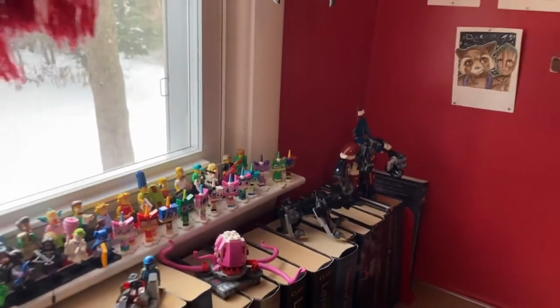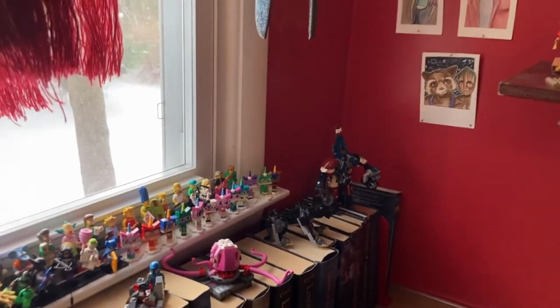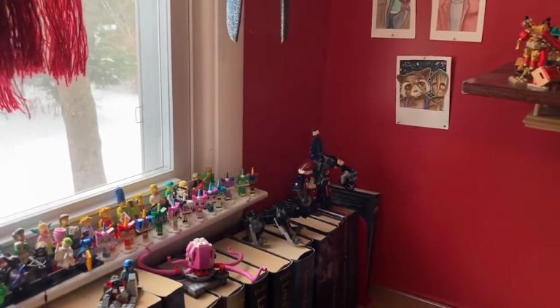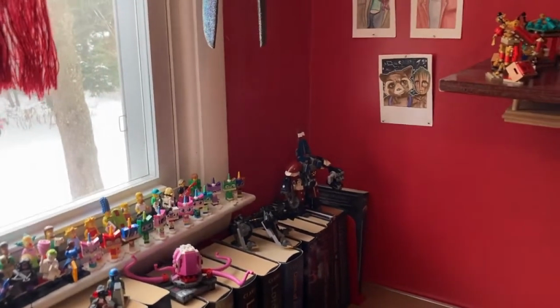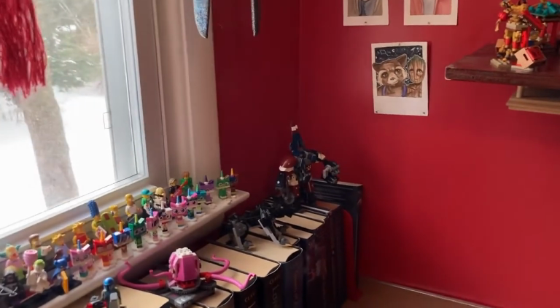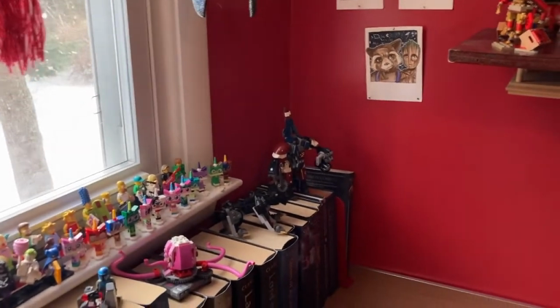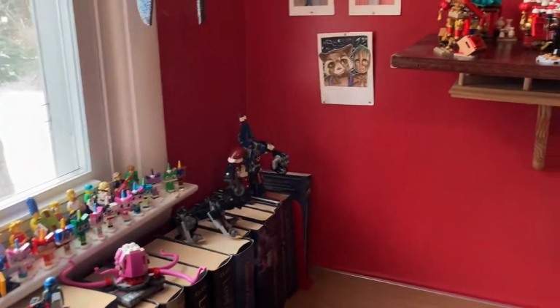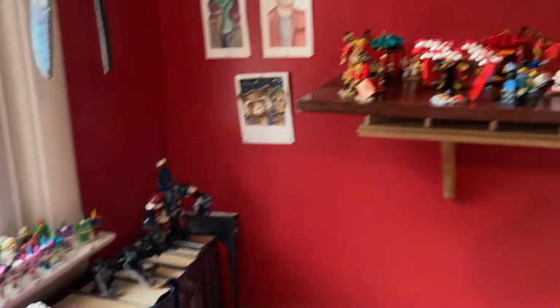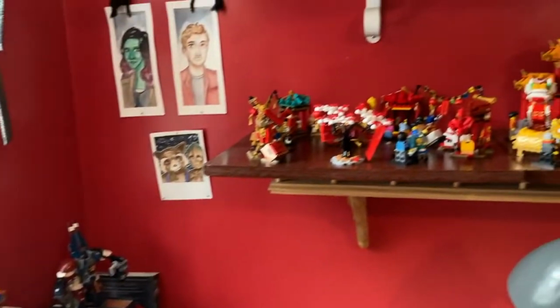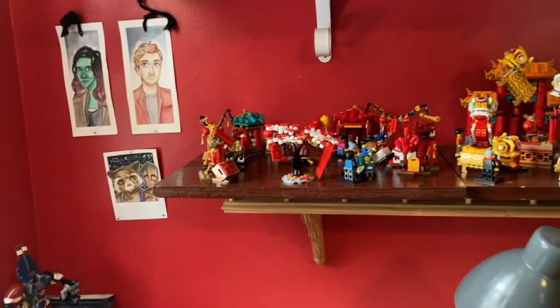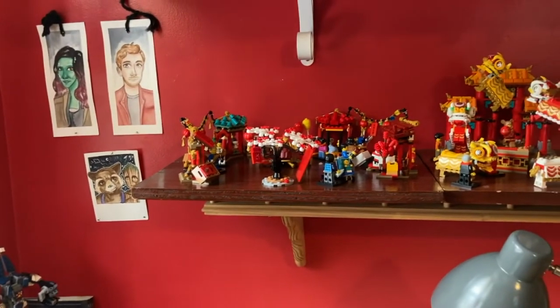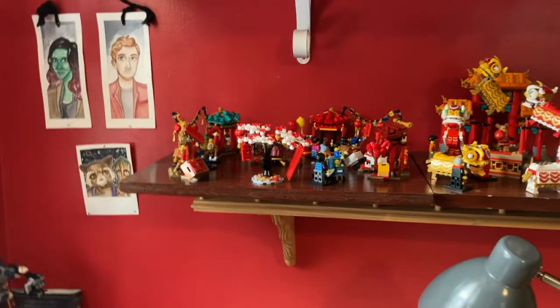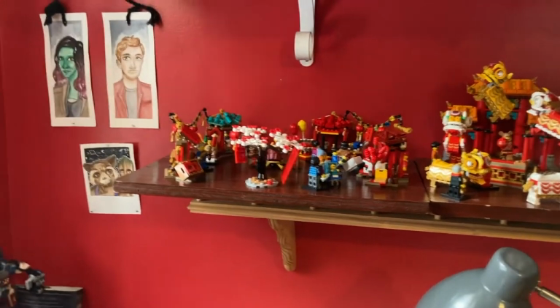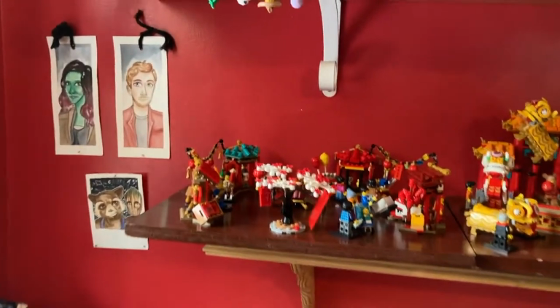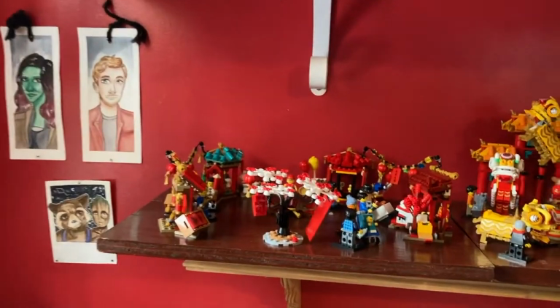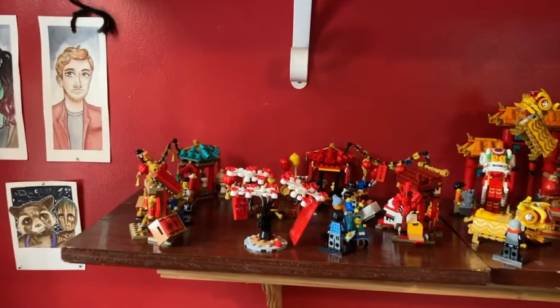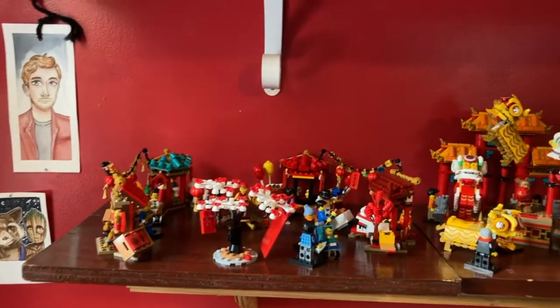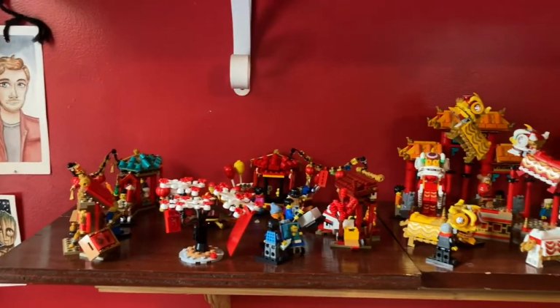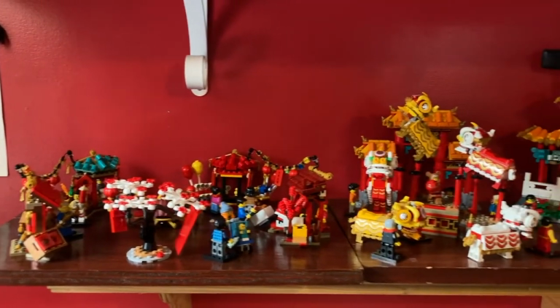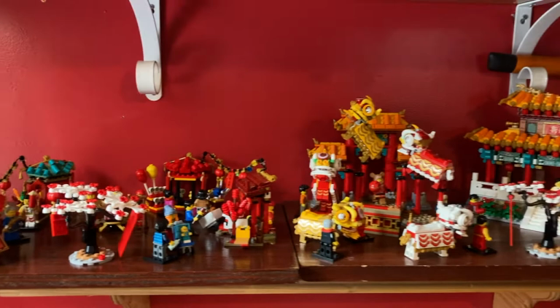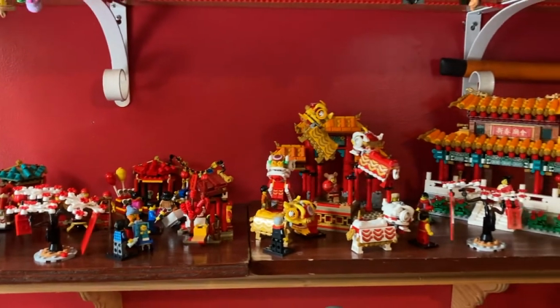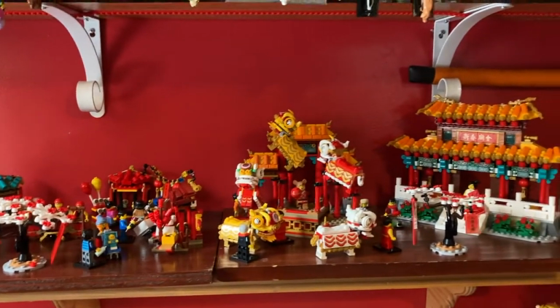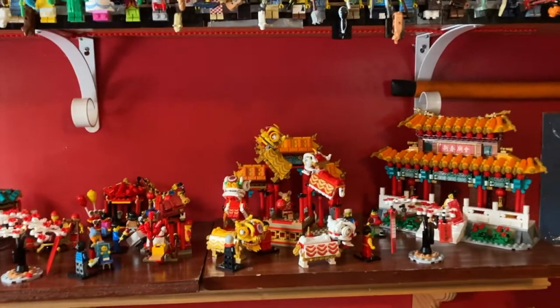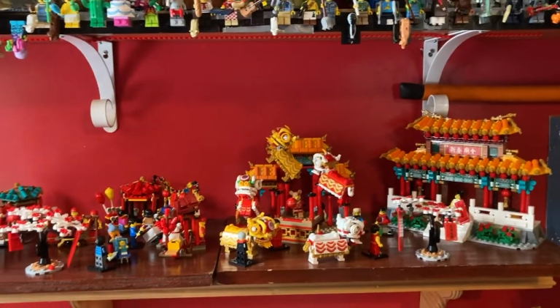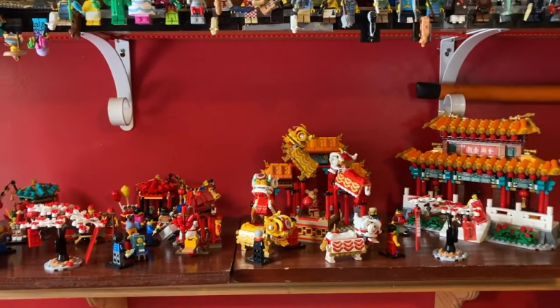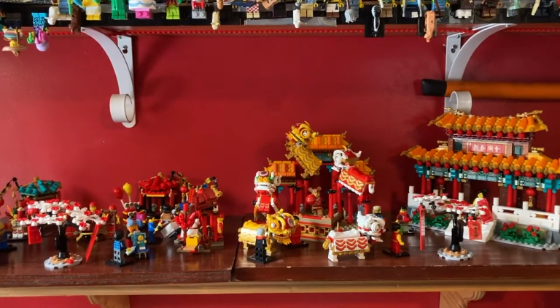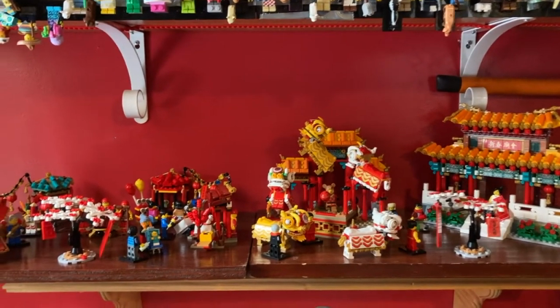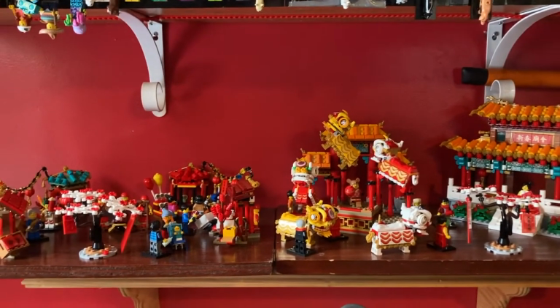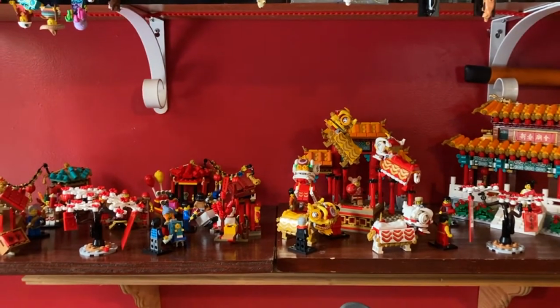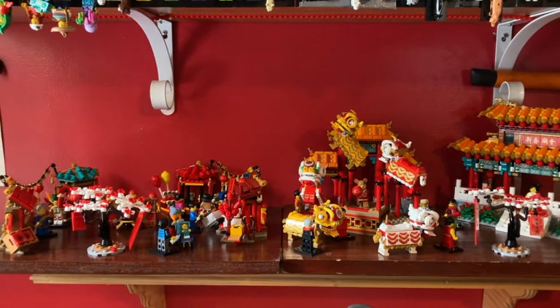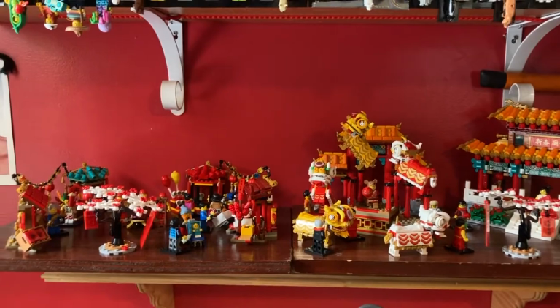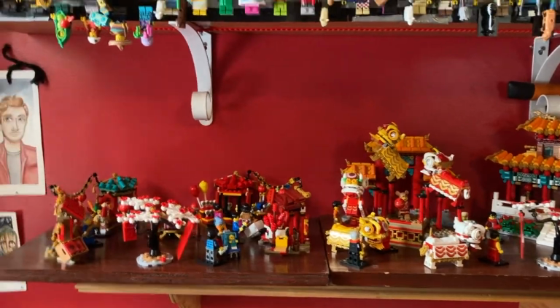Now, I'm only talking about Lego stuff for now. After I finish talking about the Lego, I'm going to move on and talk about the not-Lego stuff. So bear with me a little bit. On this shelf, we have all of the Lego Chinese New Year sets, which I love. They are beautiful and I love them all displayed together. Looks so cool.